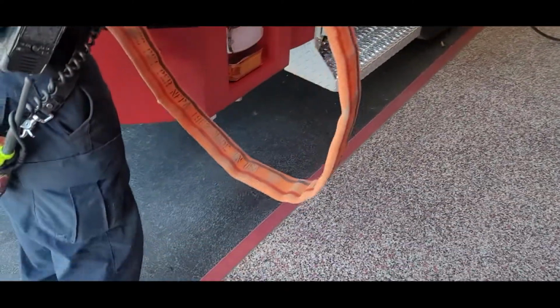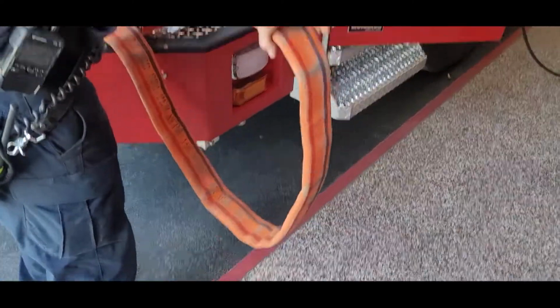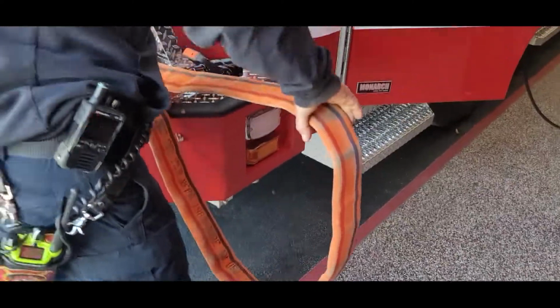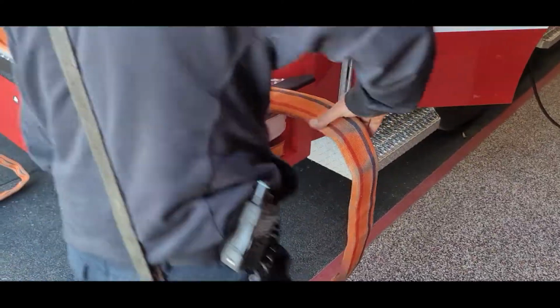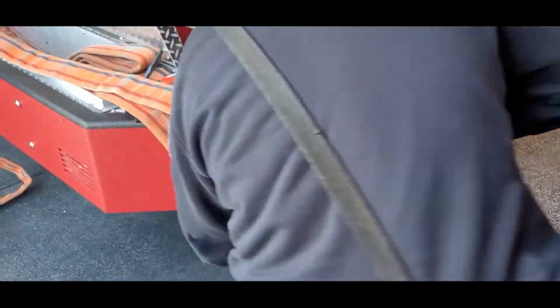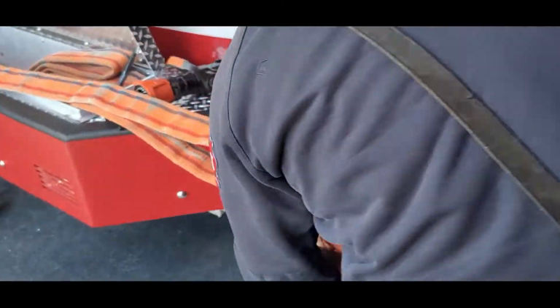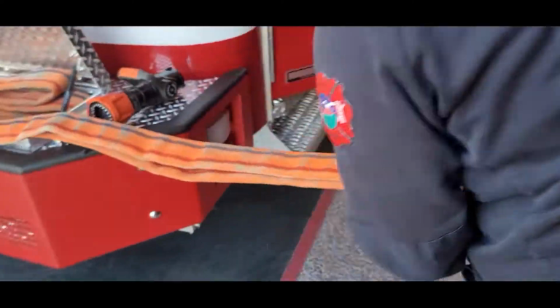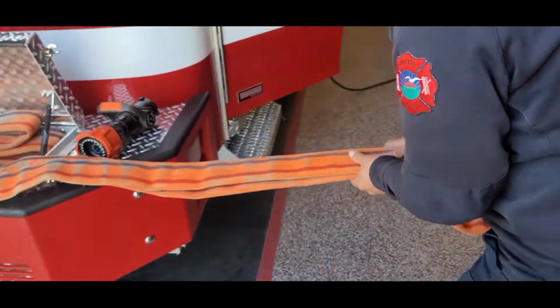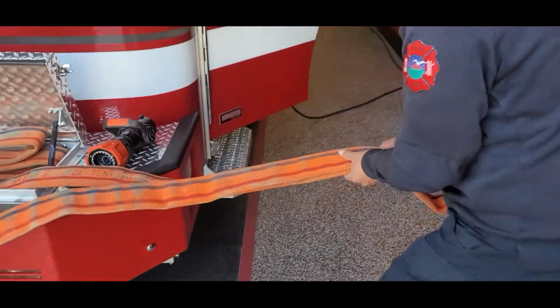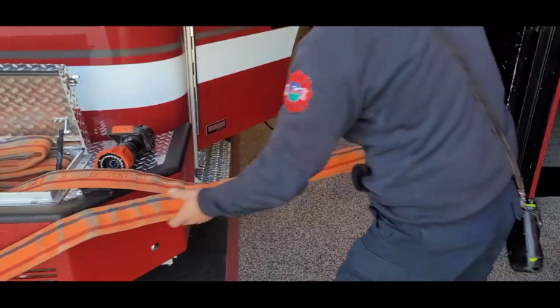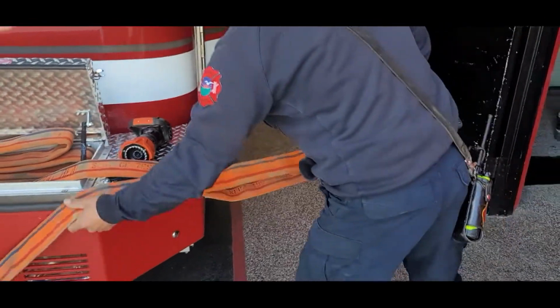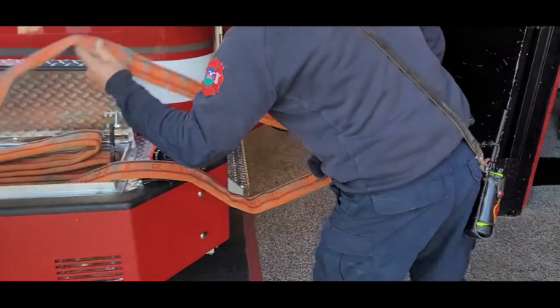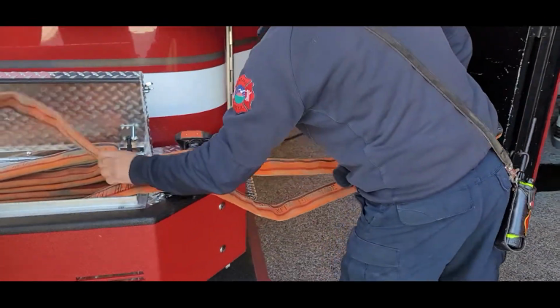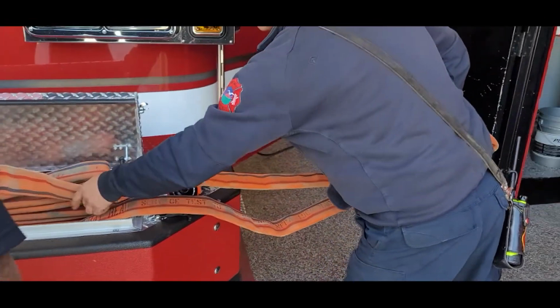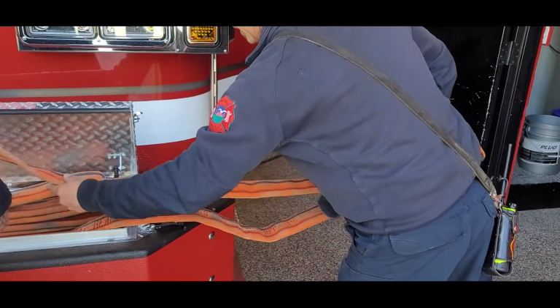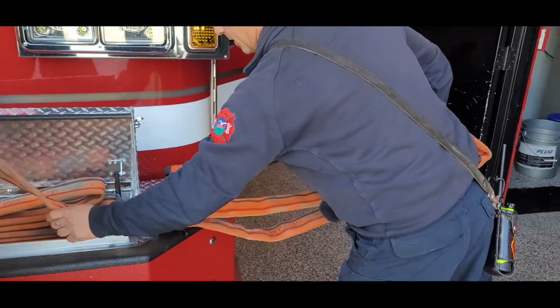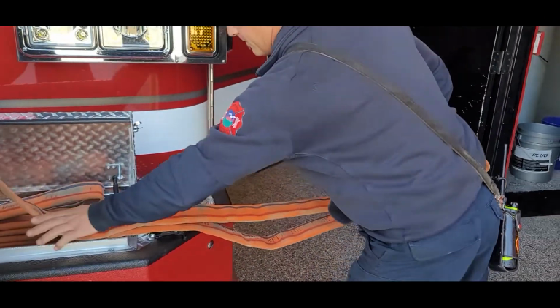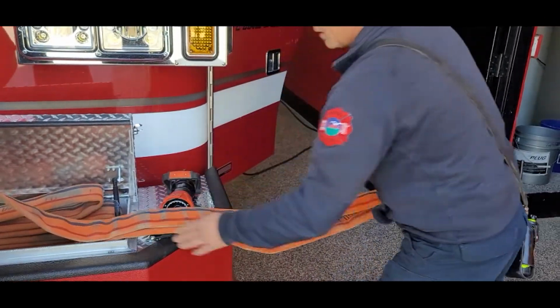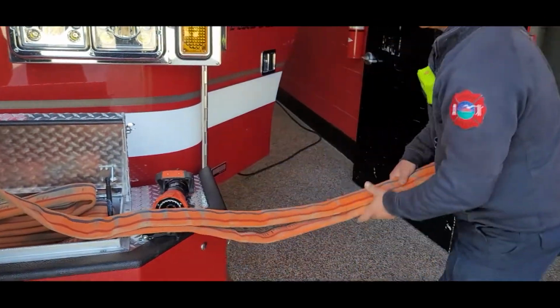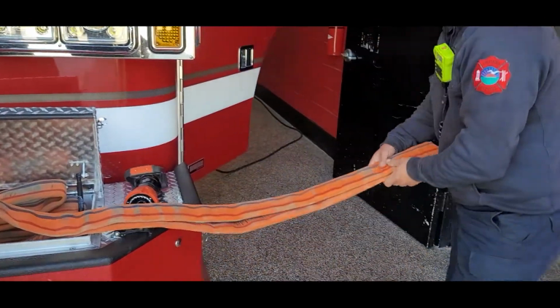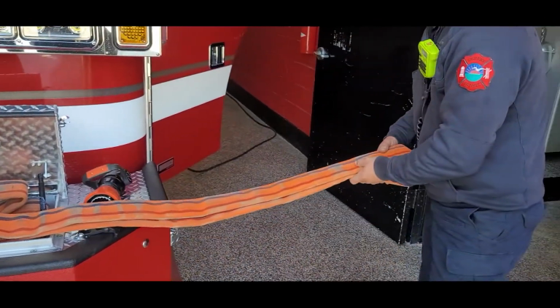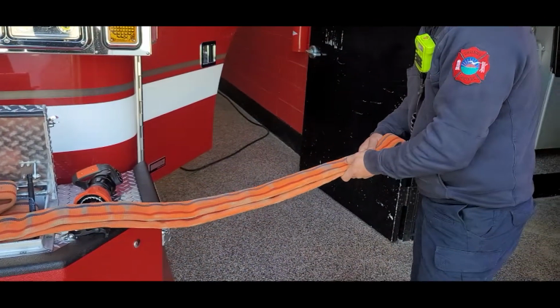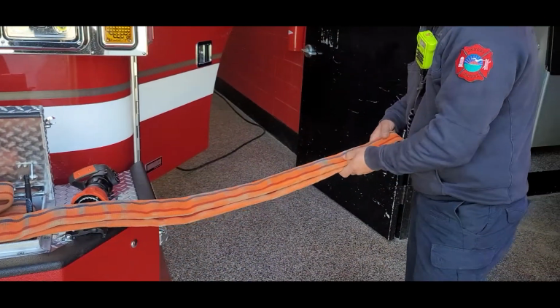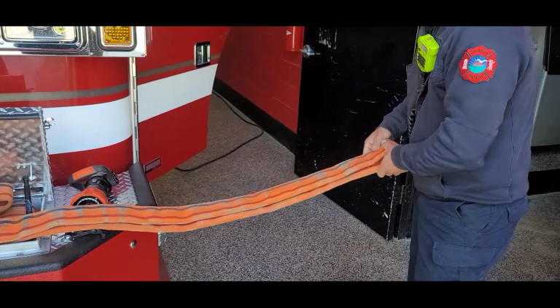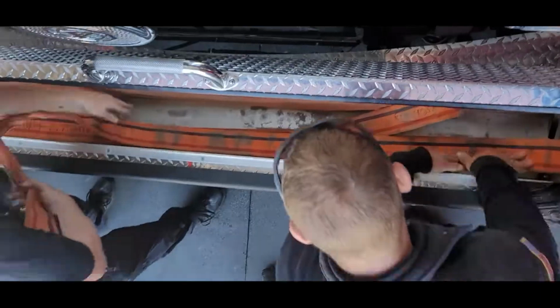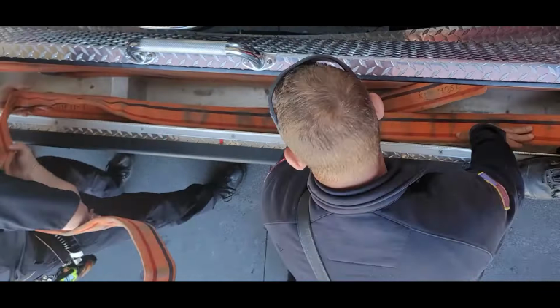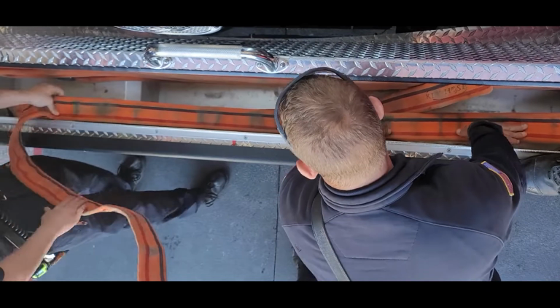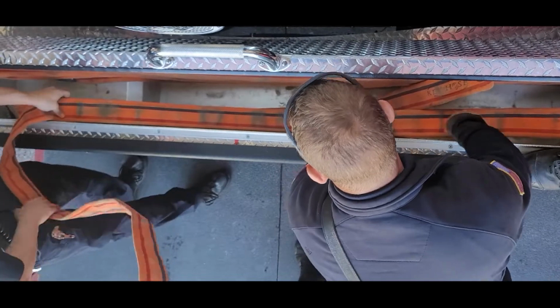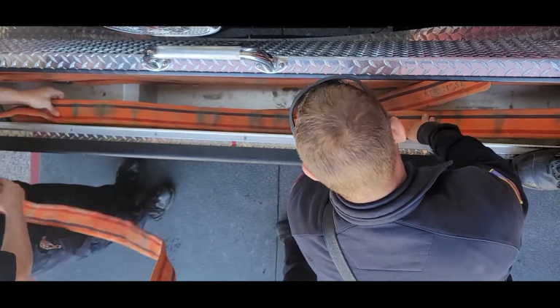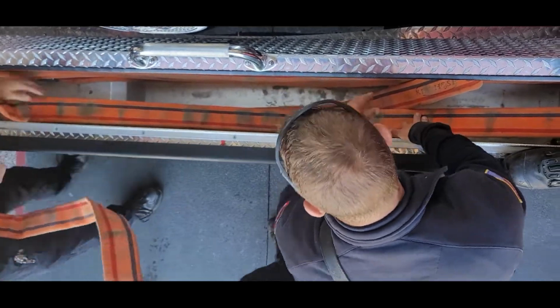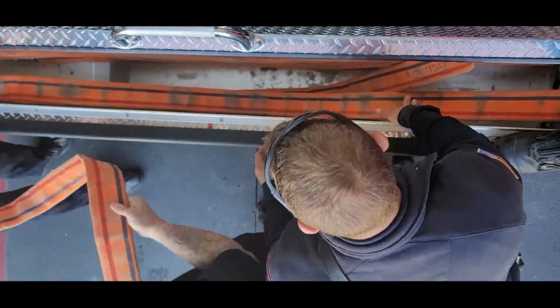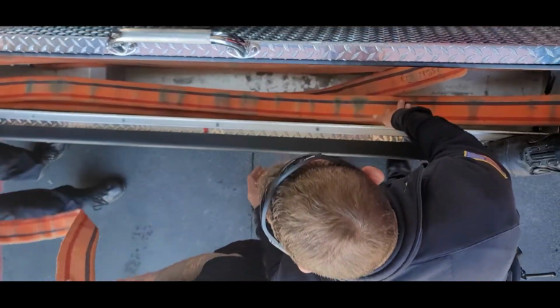Leave a loop on the second section of hose after the first fold on the right hand side of the tray. This loop should be approximately four to six feet in length.